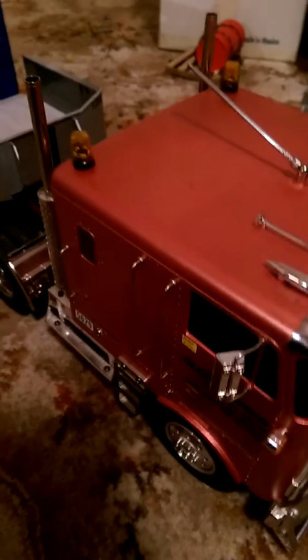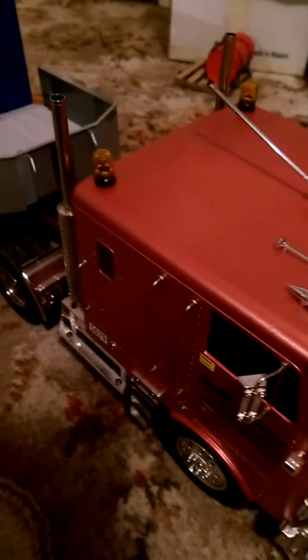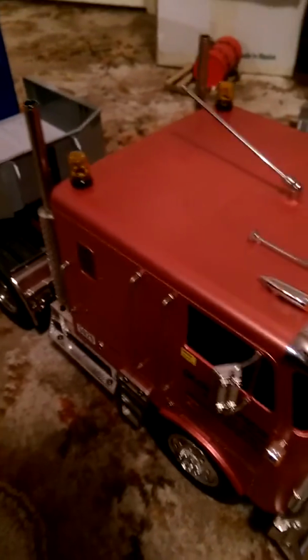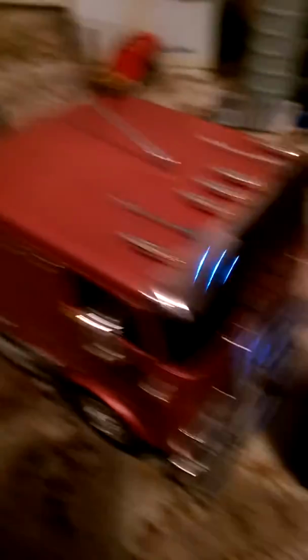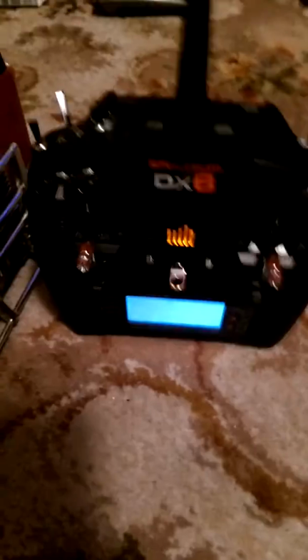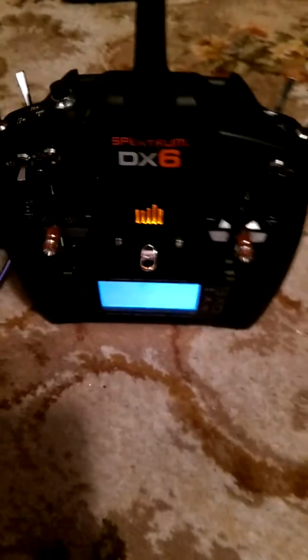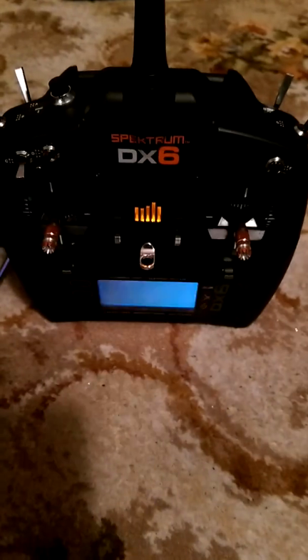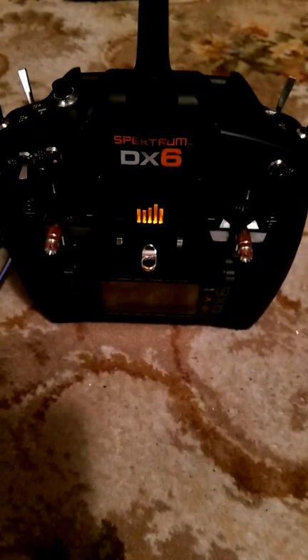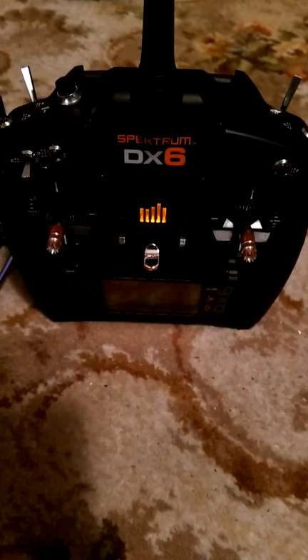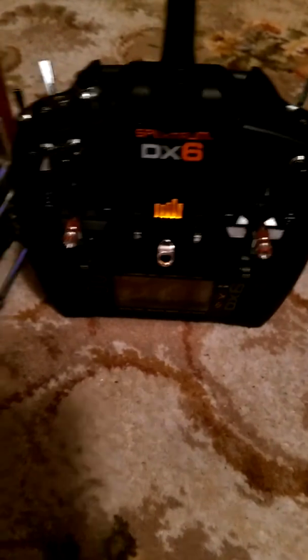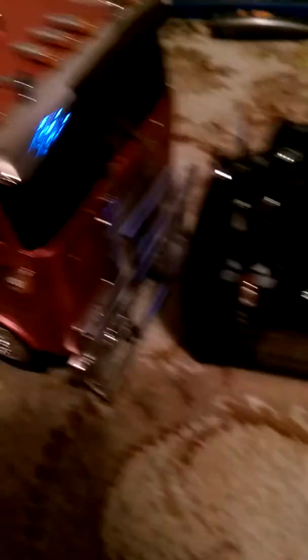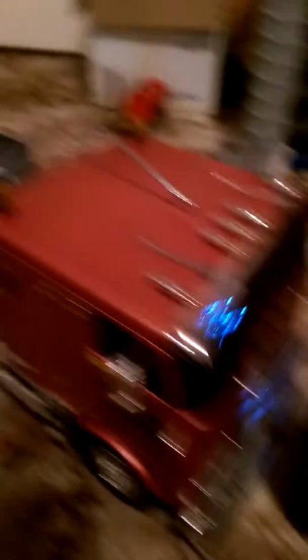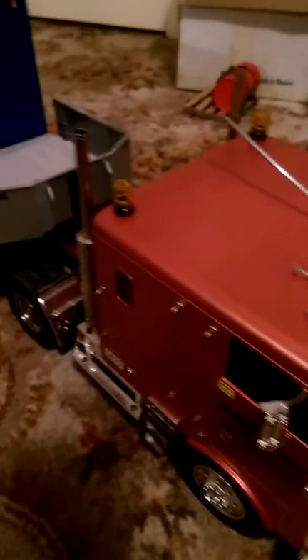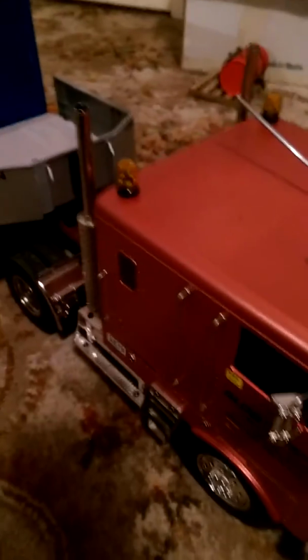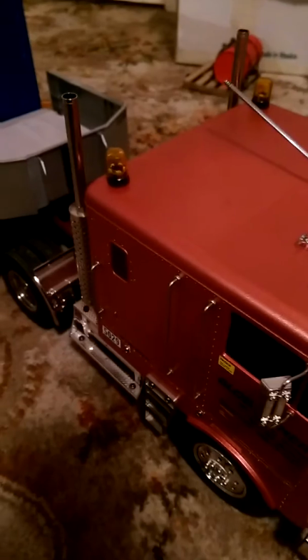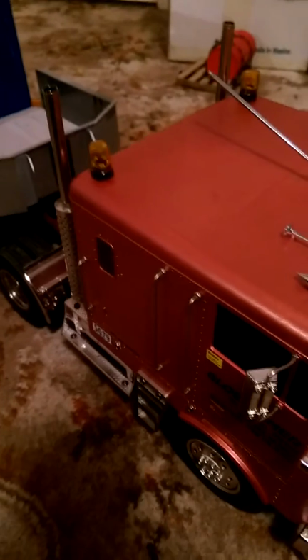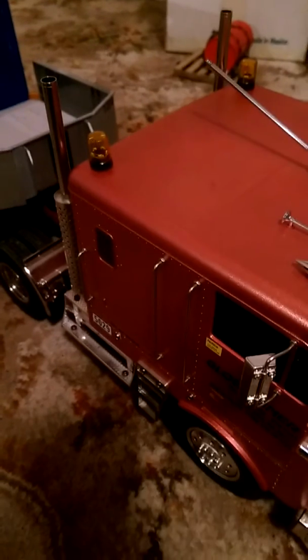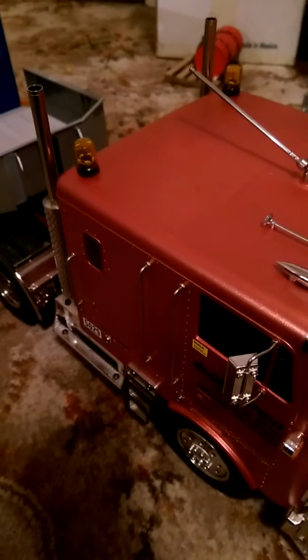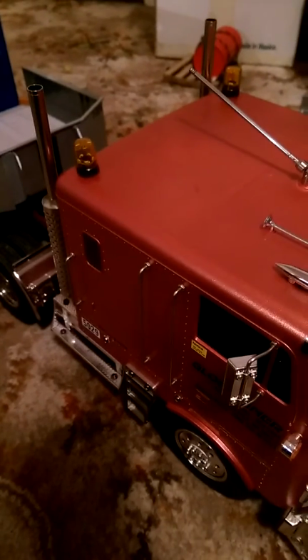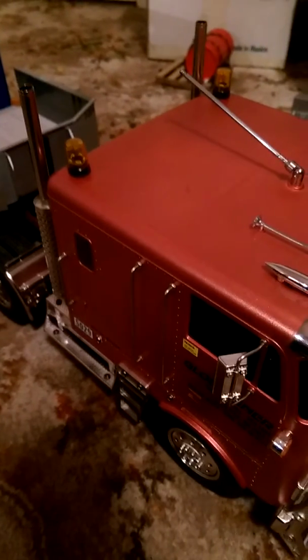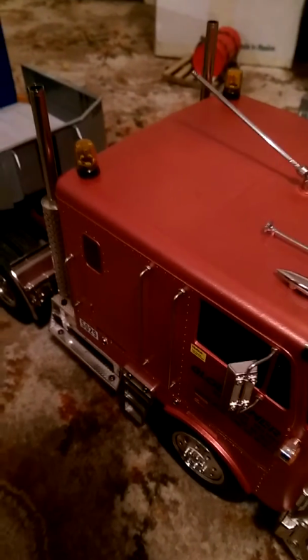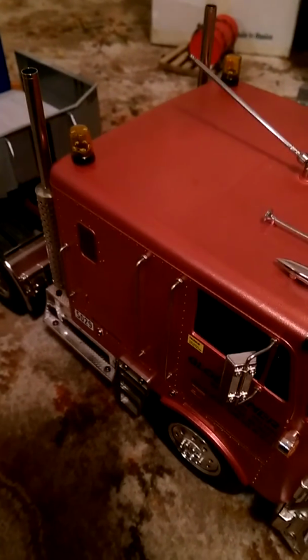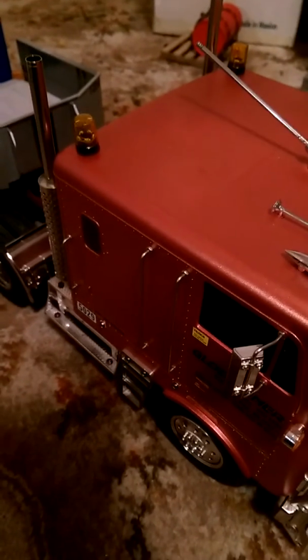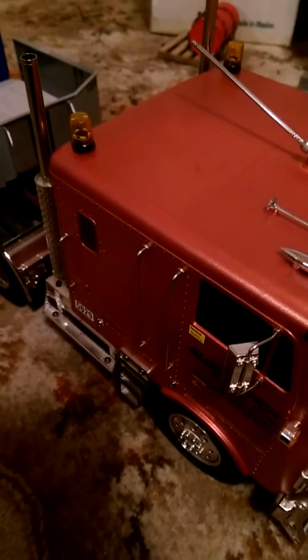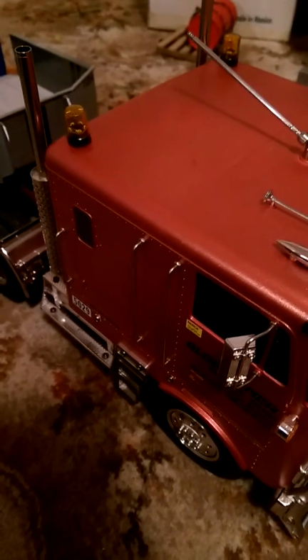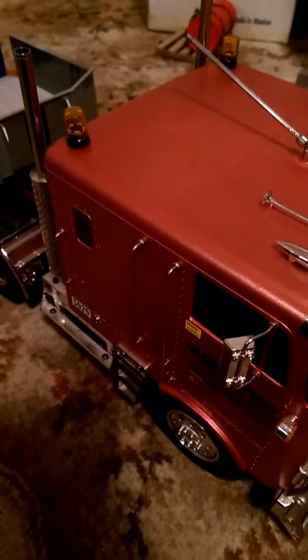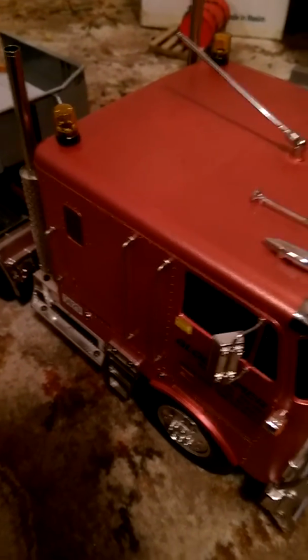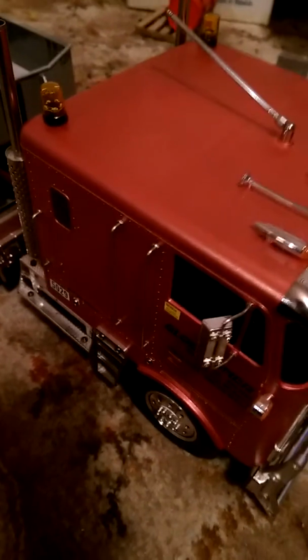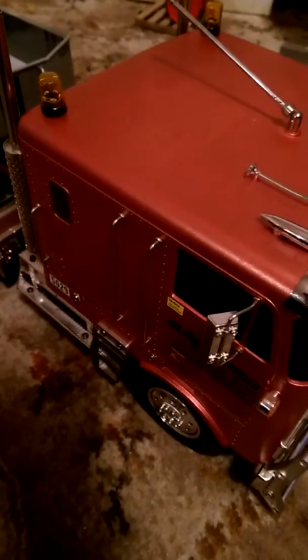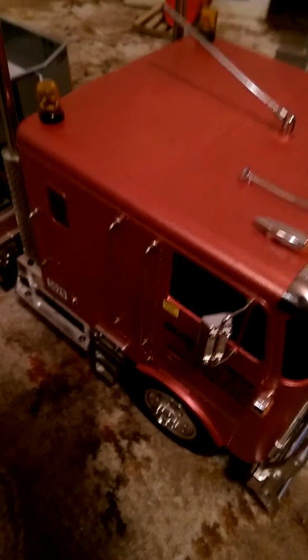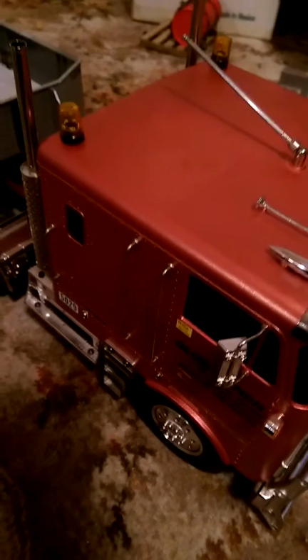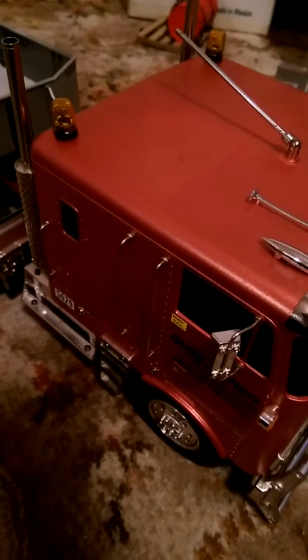Now, we all know I'm running a DX6 with my trucks. So, I ran through the auxiliary channel and played with the mixing a little bit. Not sure I had to, but I did anyway.